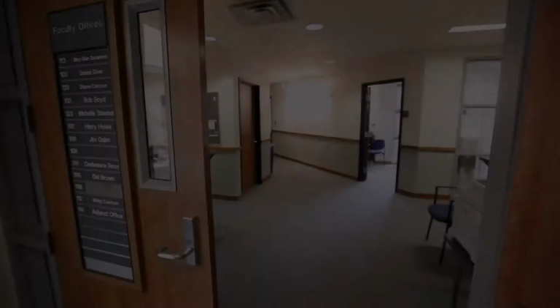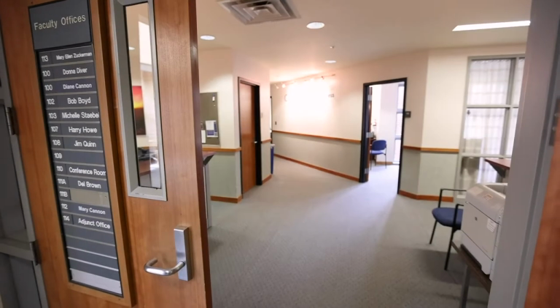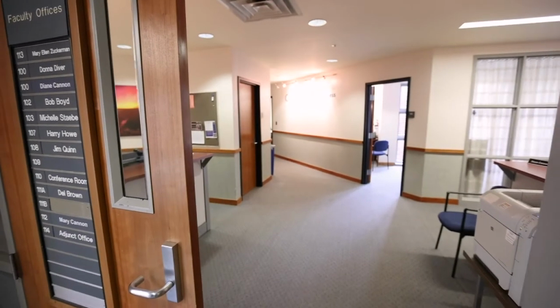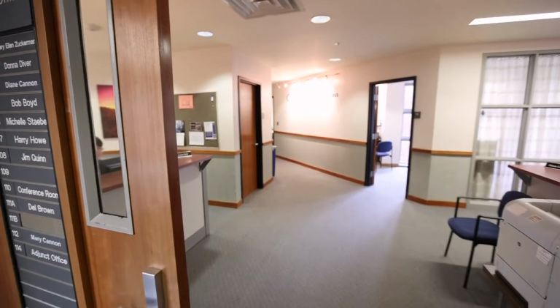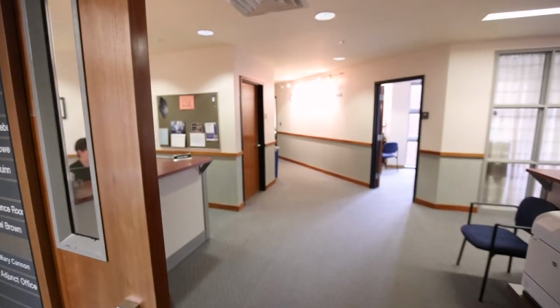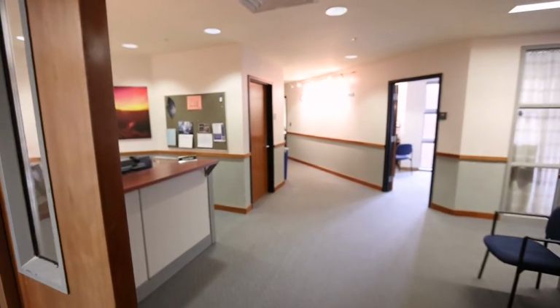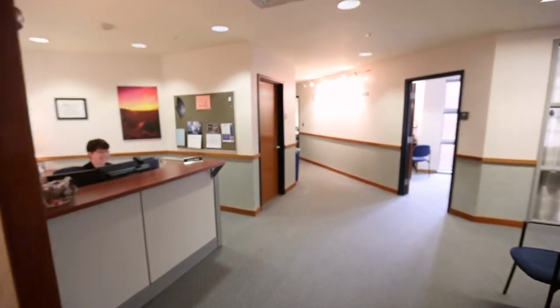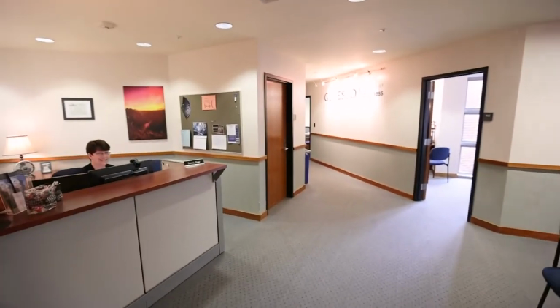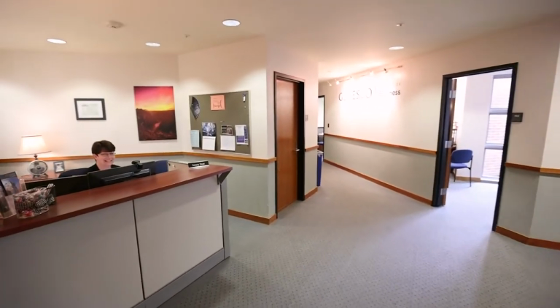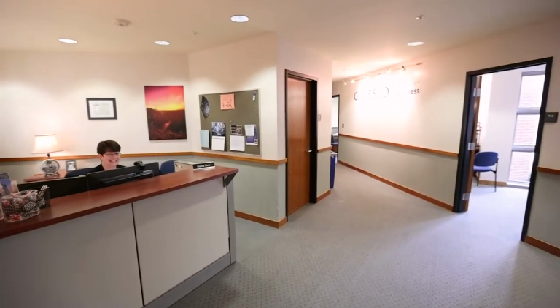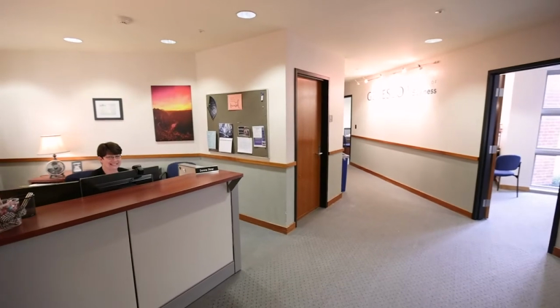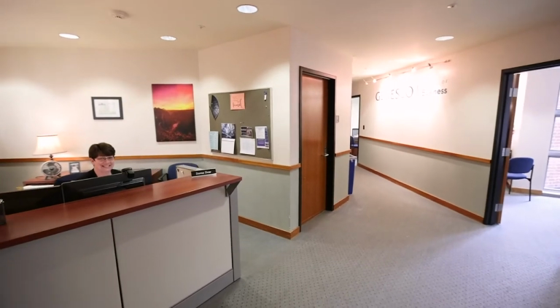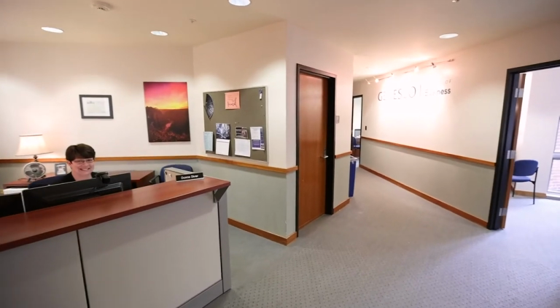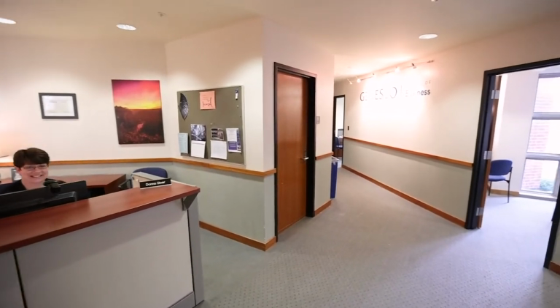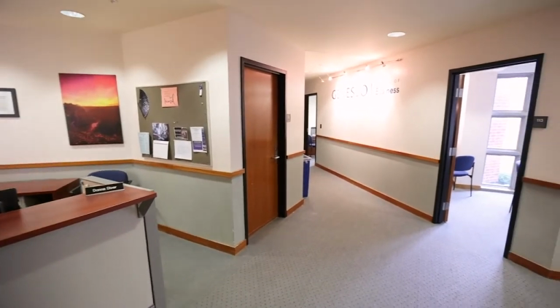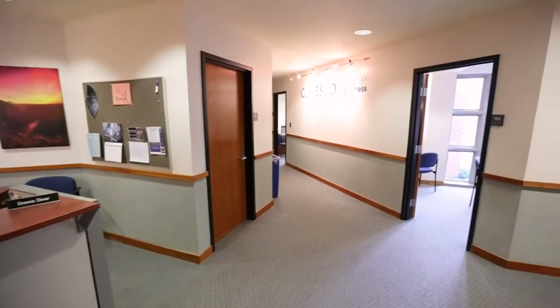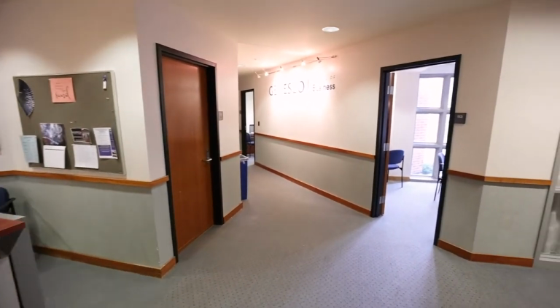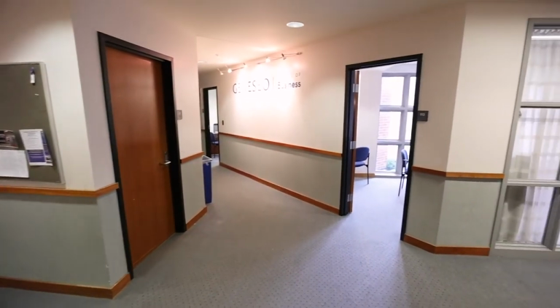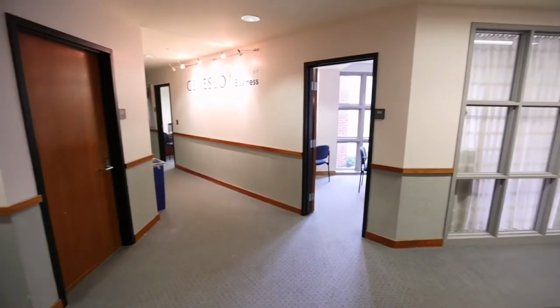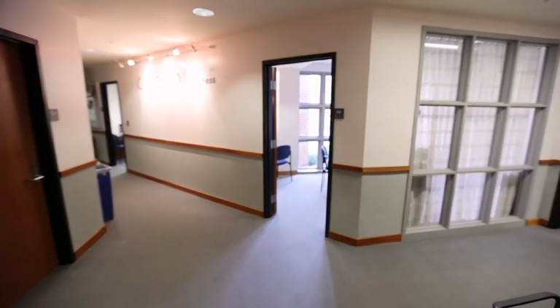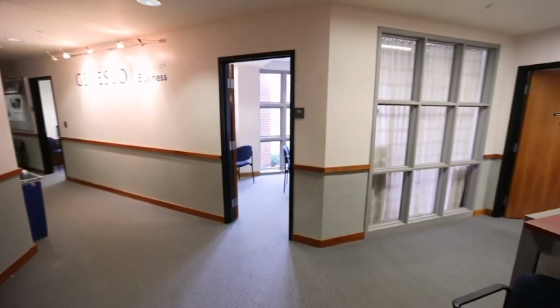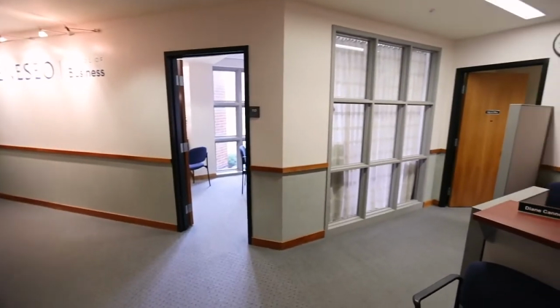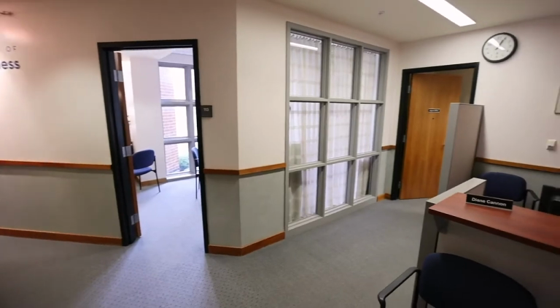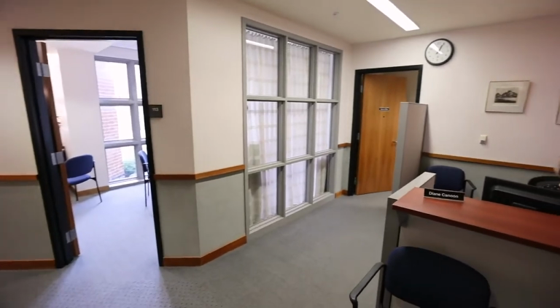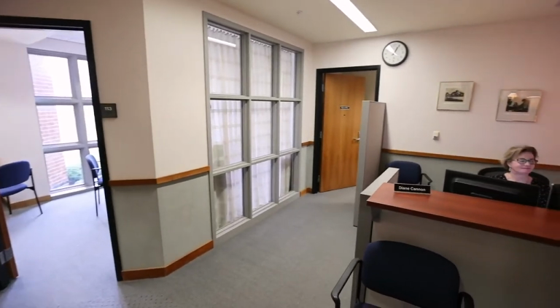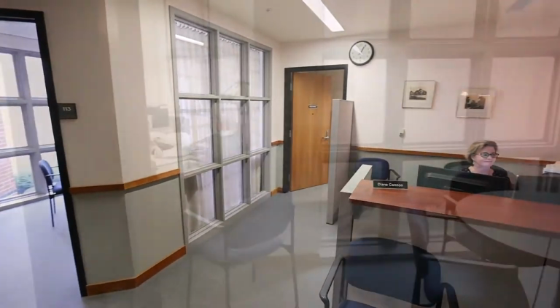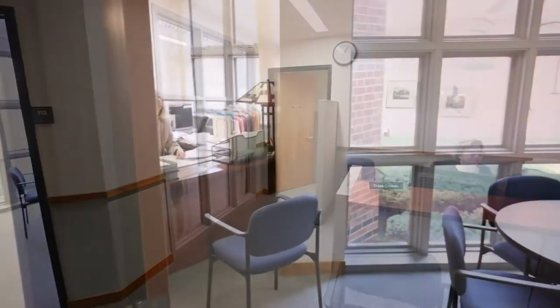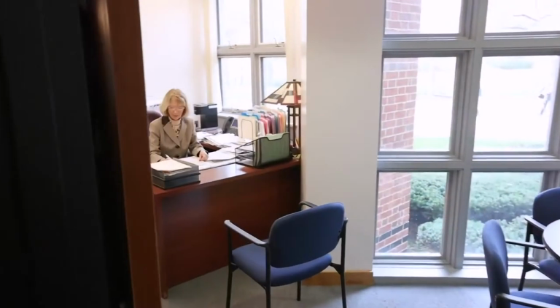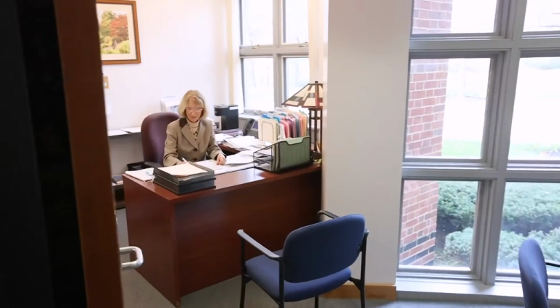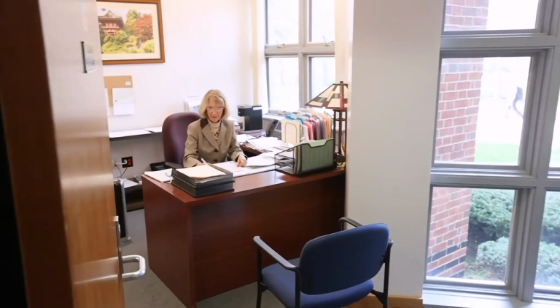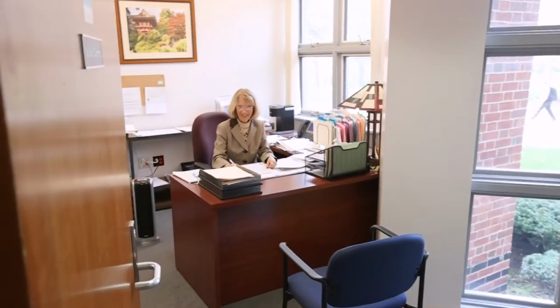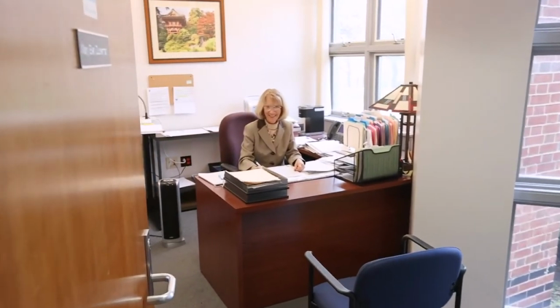Right off the atrium, students can find the main office of the Business School, where they can receive assistance from one of our administrative assistants. The Dean's Office opens into this area, allowing for easy communication.